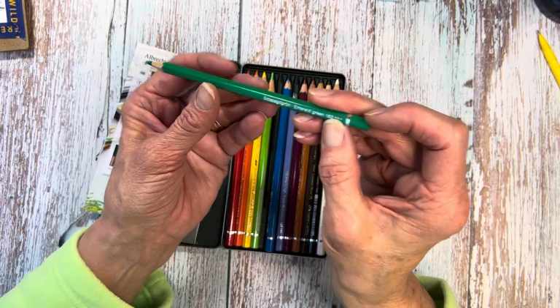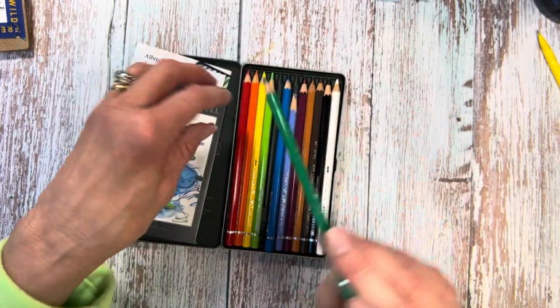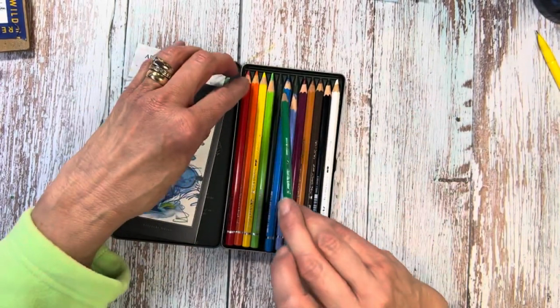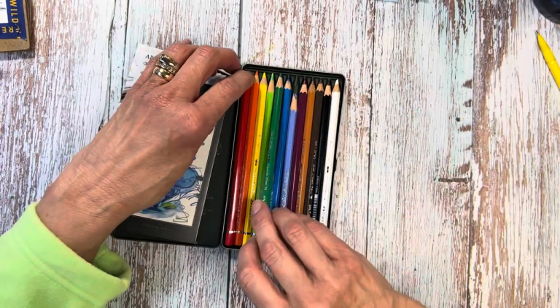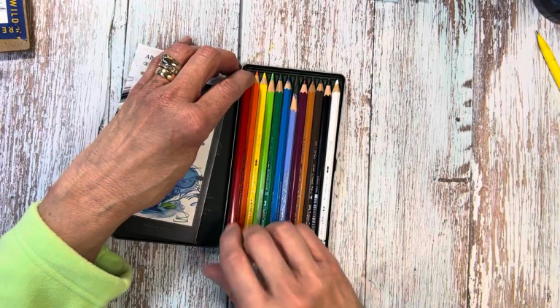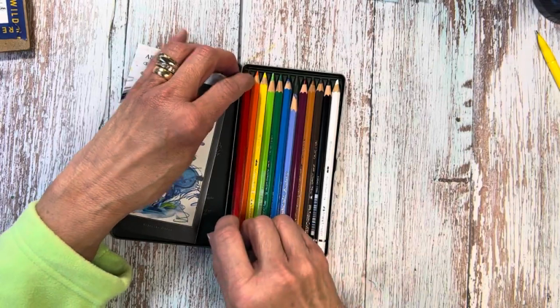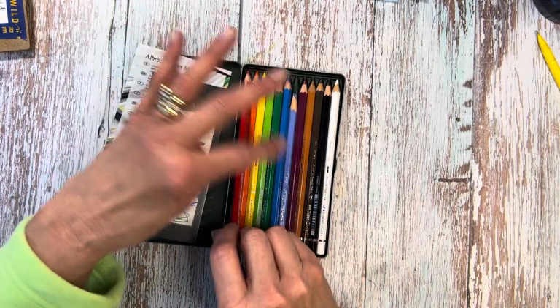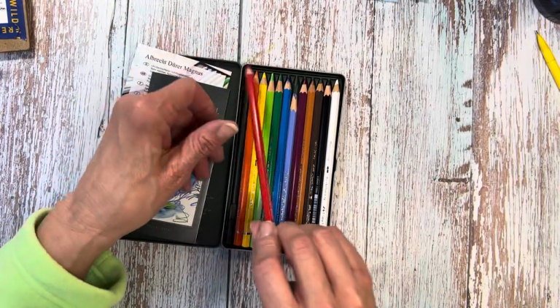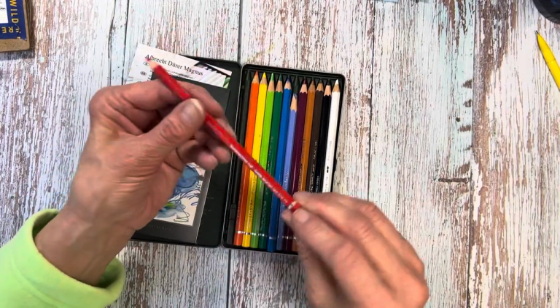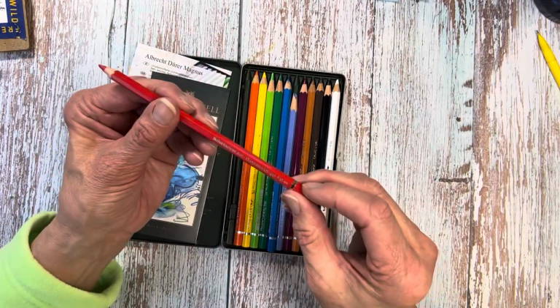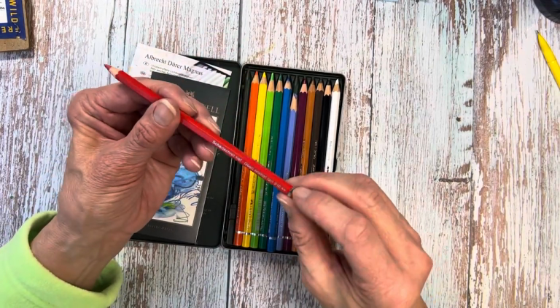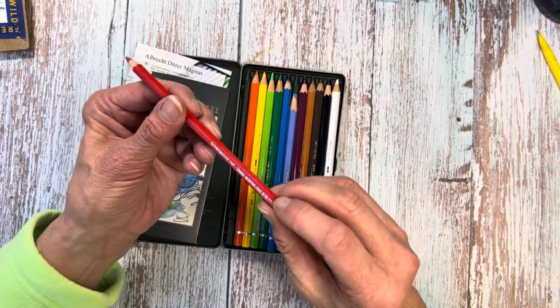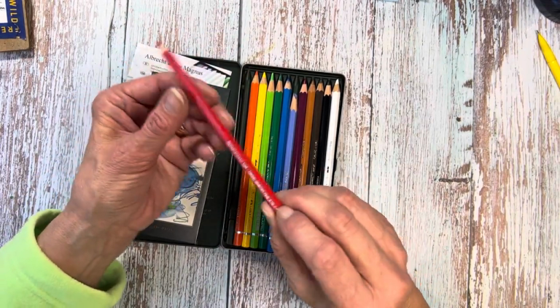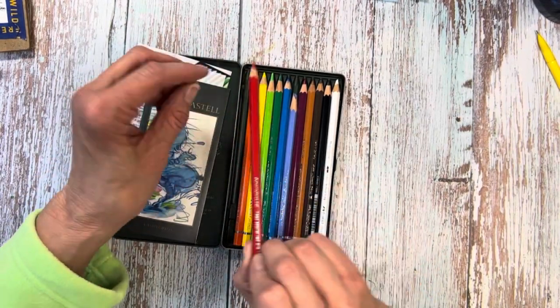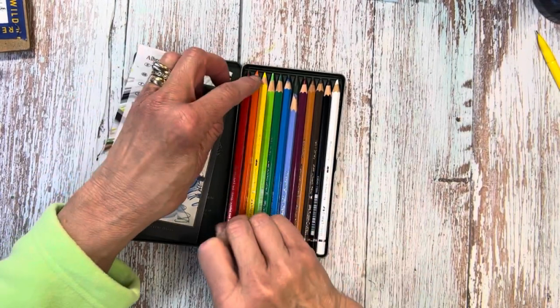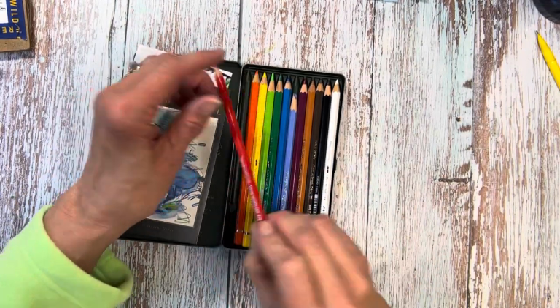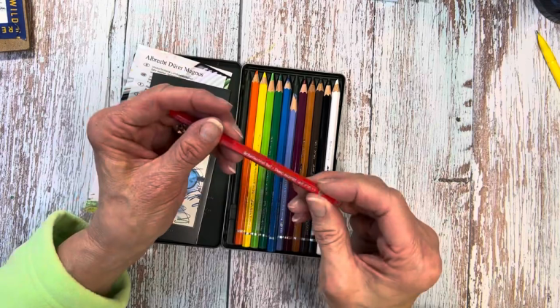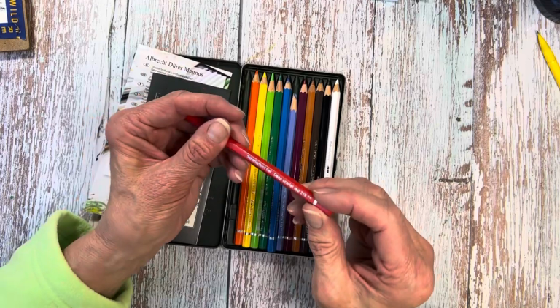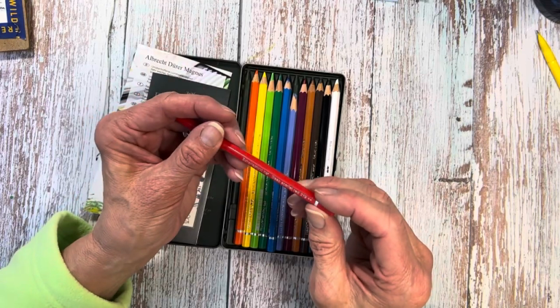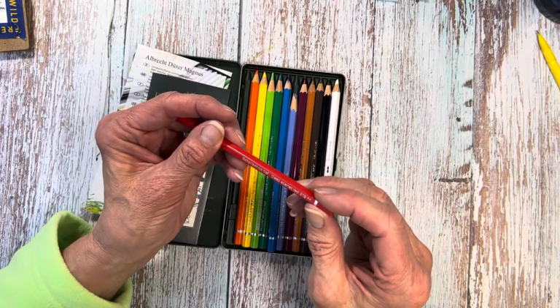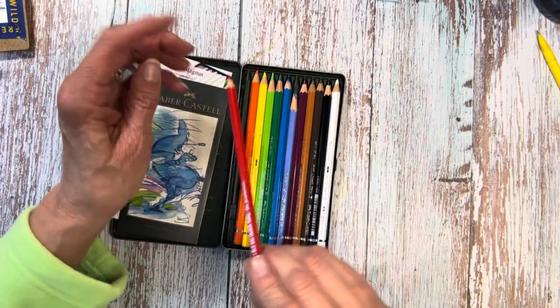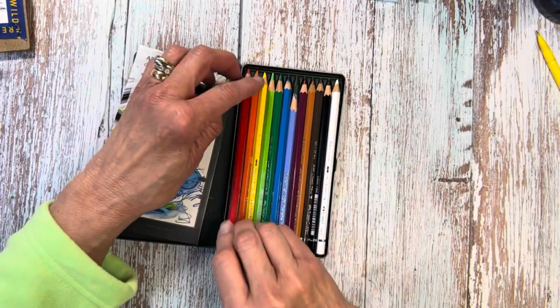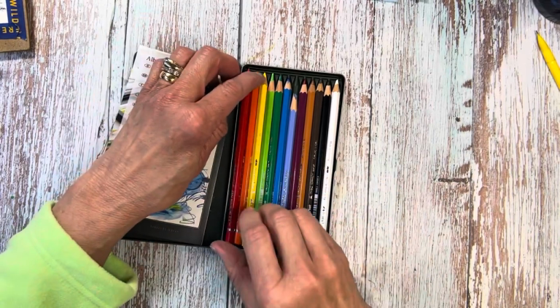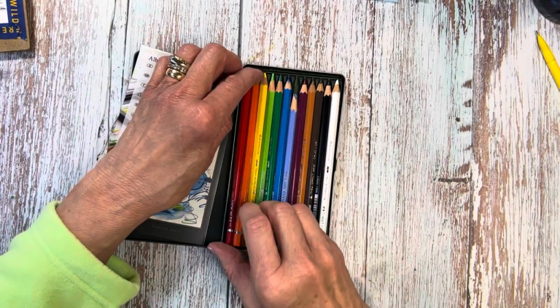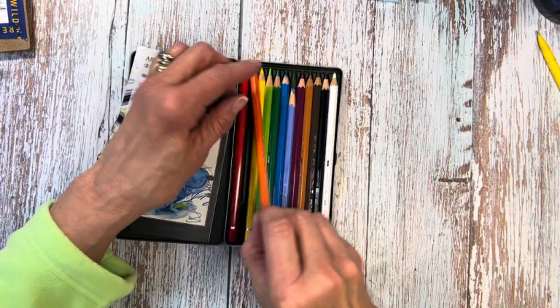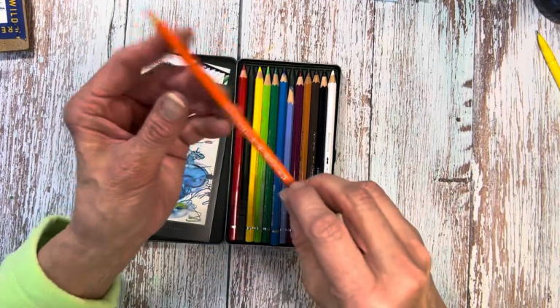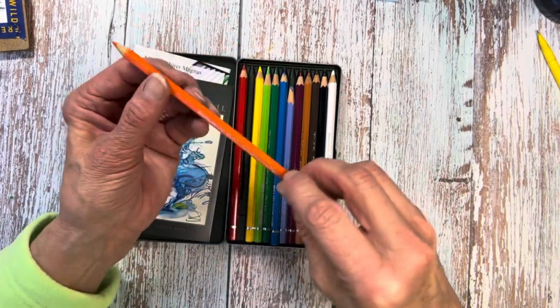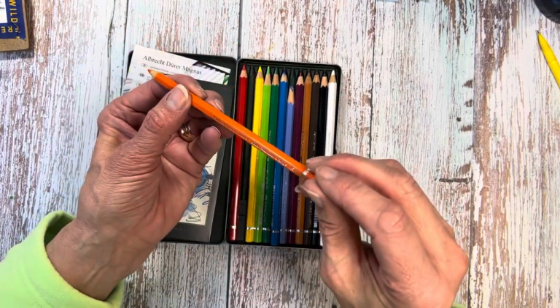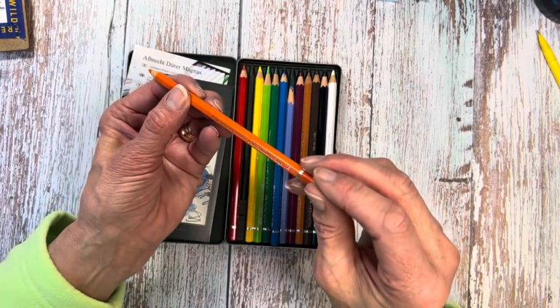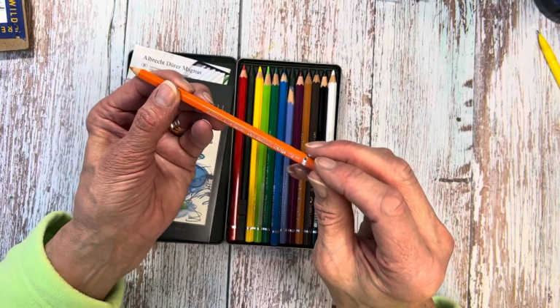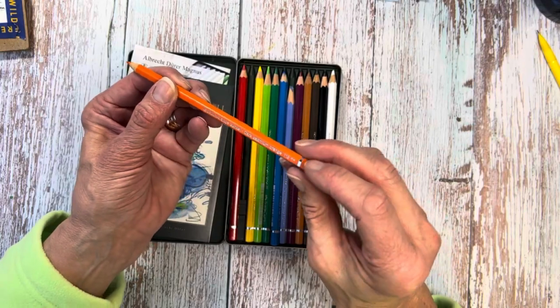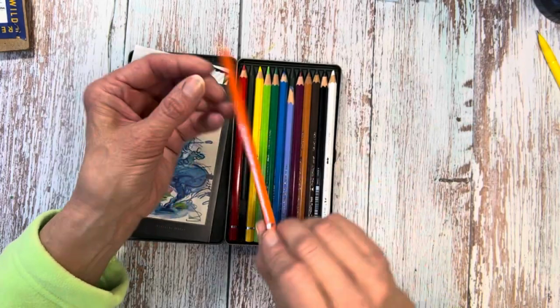The color of the pencil indicates the color of the ink you're going to get. It also says on the back what color it is — emerald green, color number 183 — and the name in German, I assume. And three stars. Going through these and checking out the lightfastness, most of them have three stars. There are a couple that have two, which is kind of what you'd expect to find with the reds, etc.